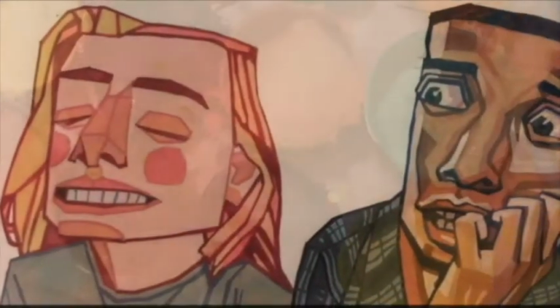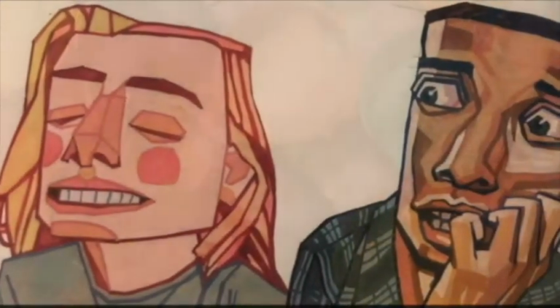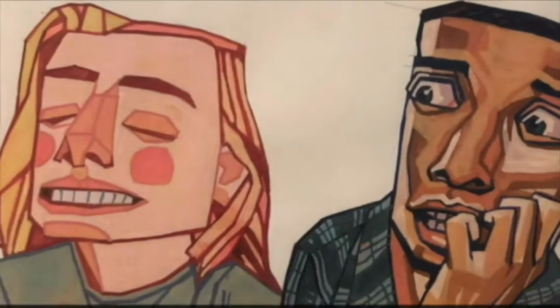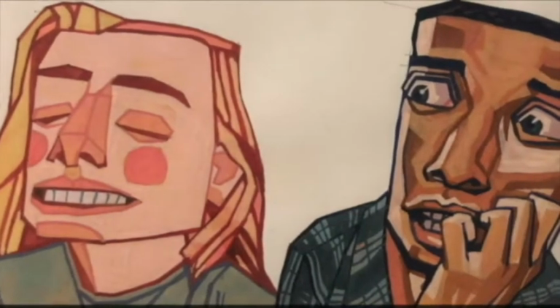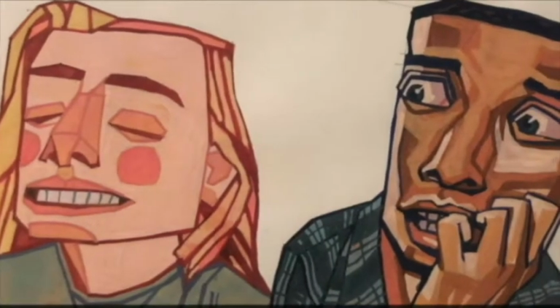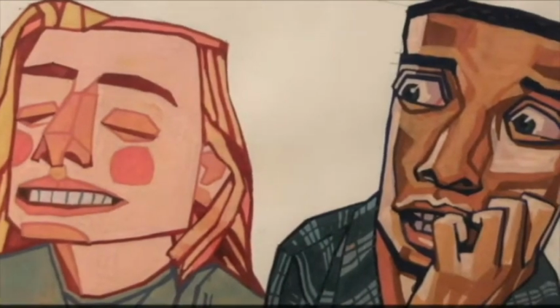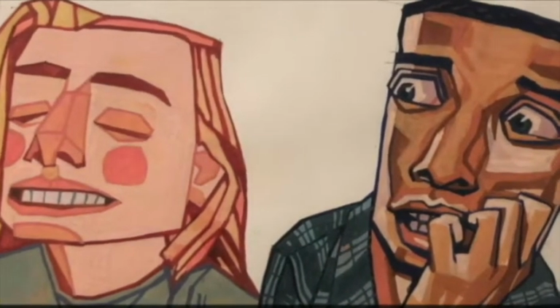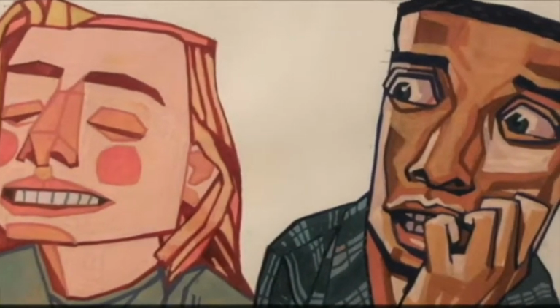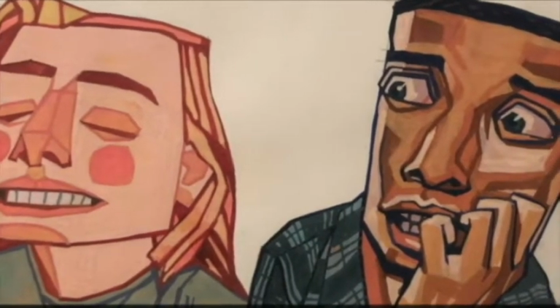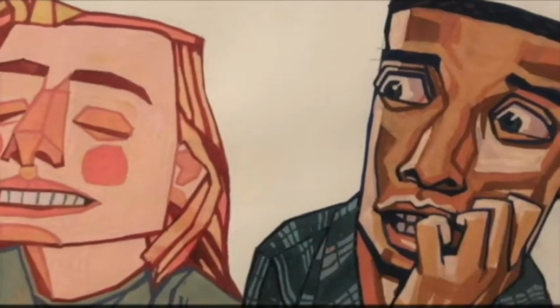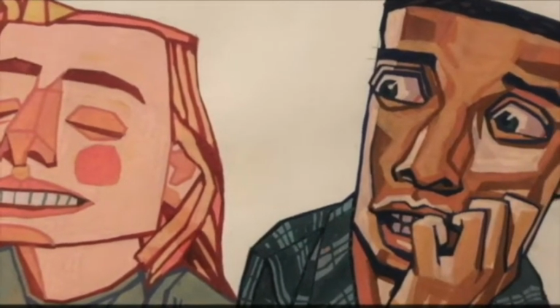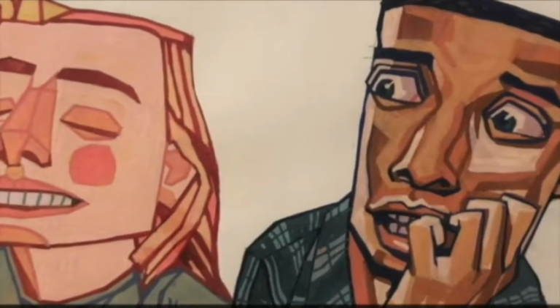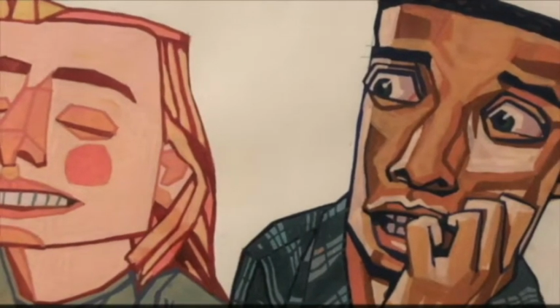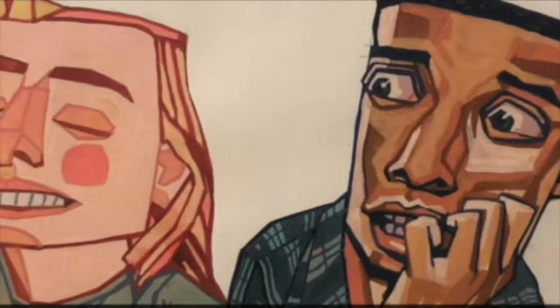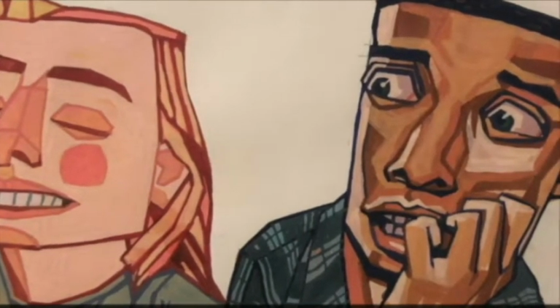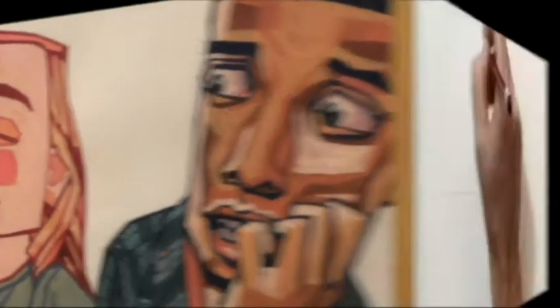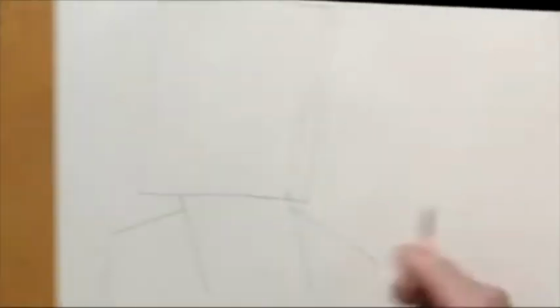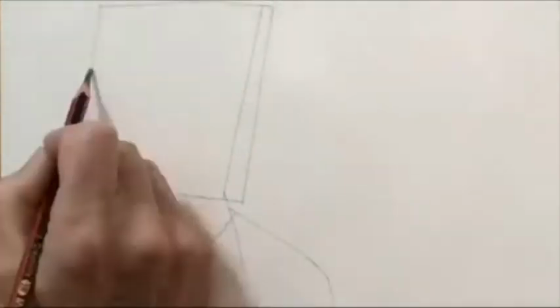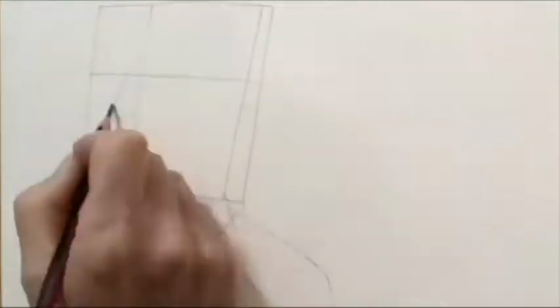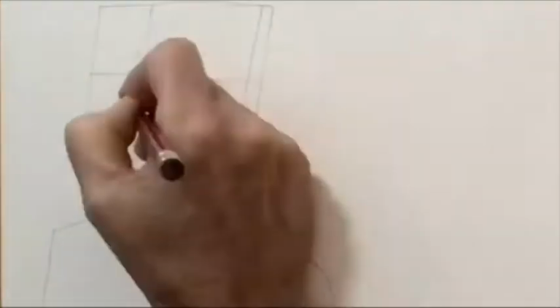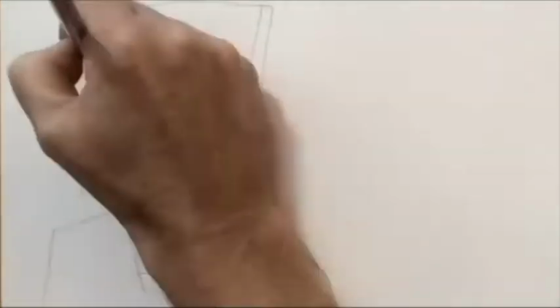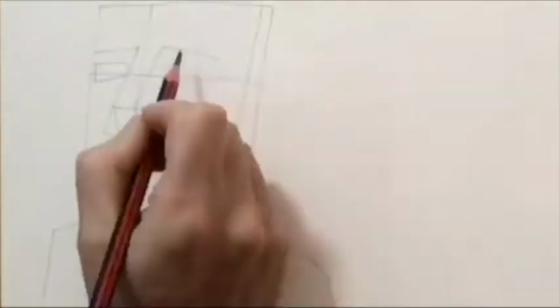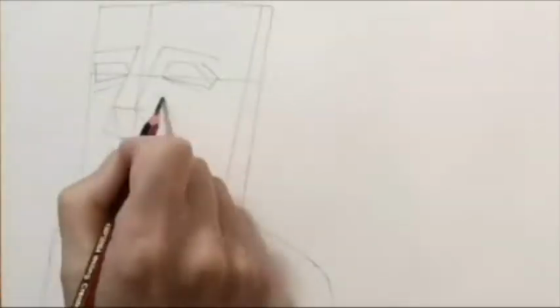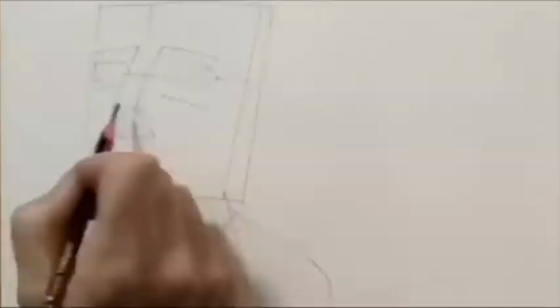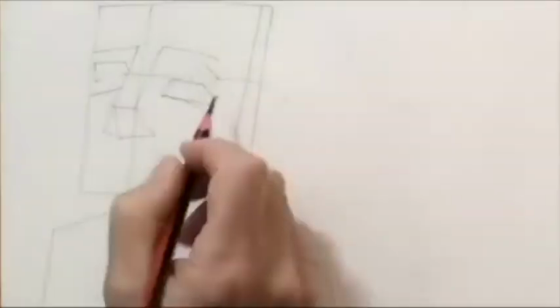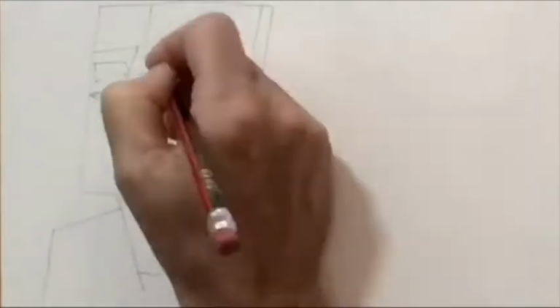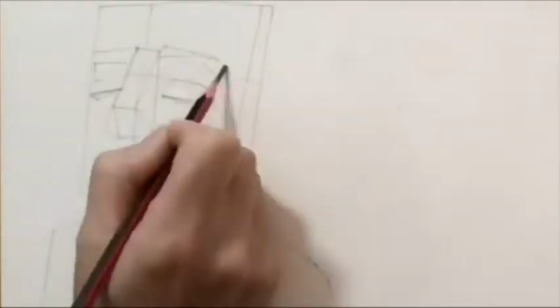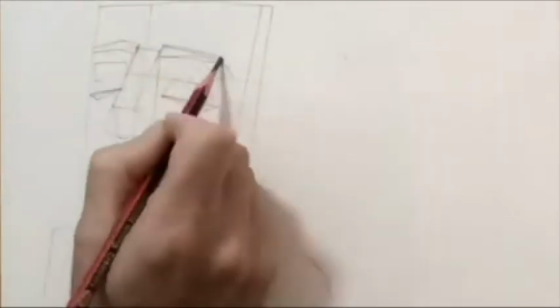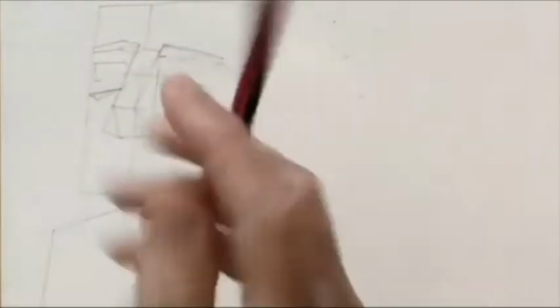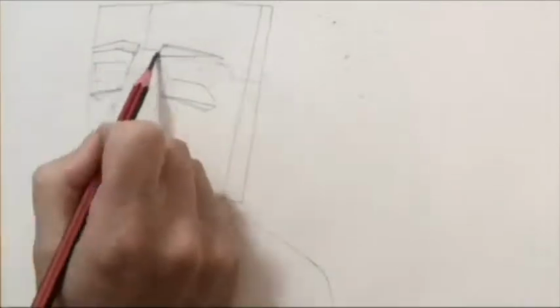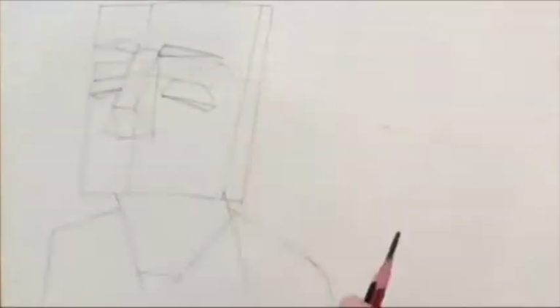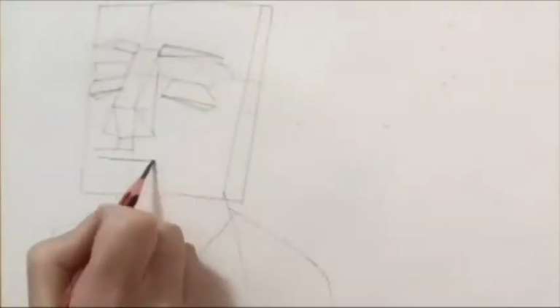In these demonstrations we are showing how to make an illustration of a person's expression. This expression is joy and the other one is anxiety.